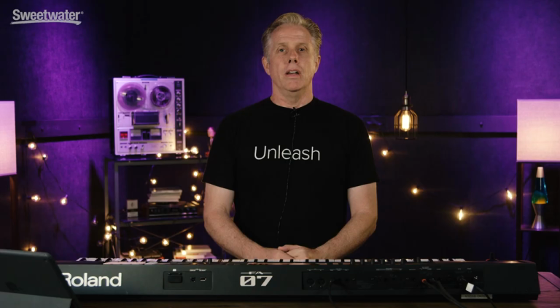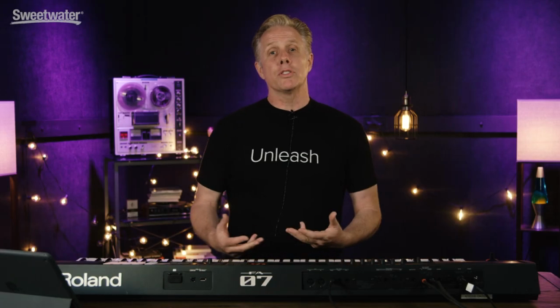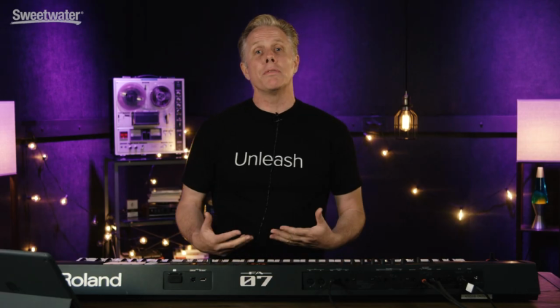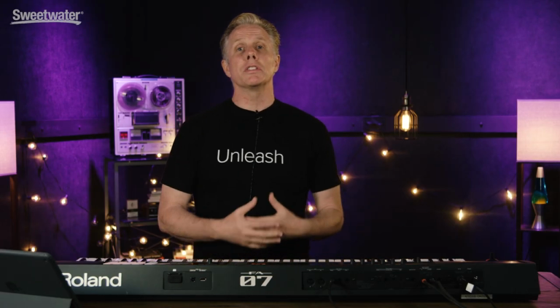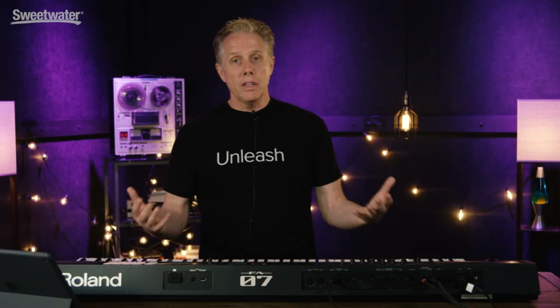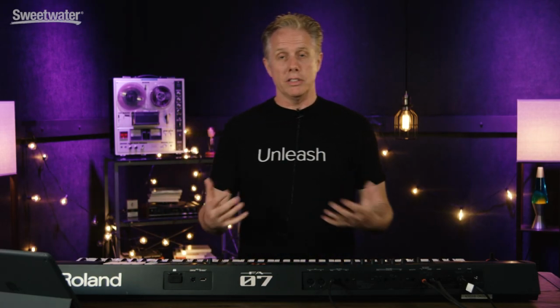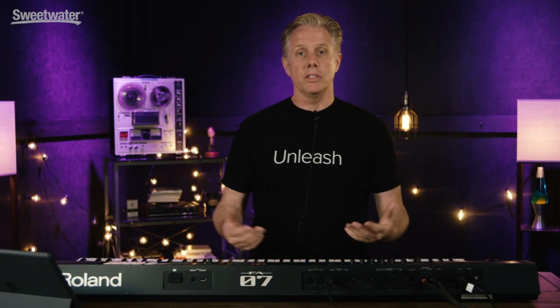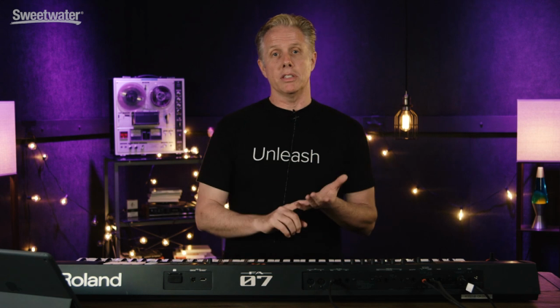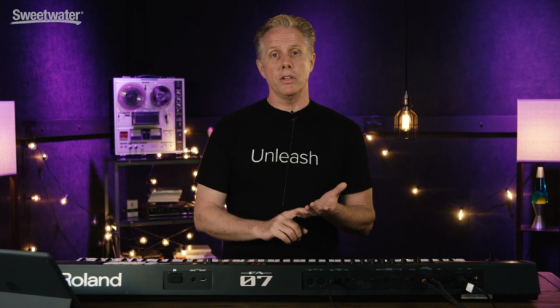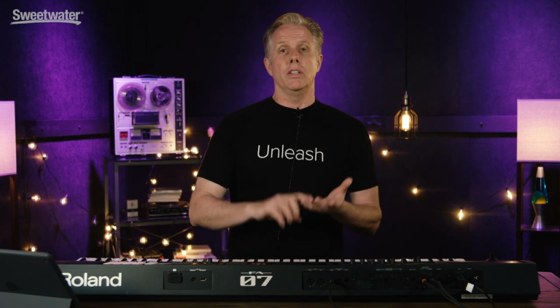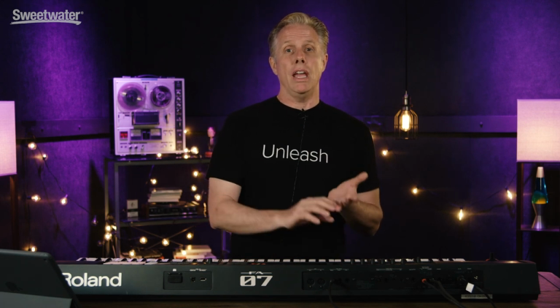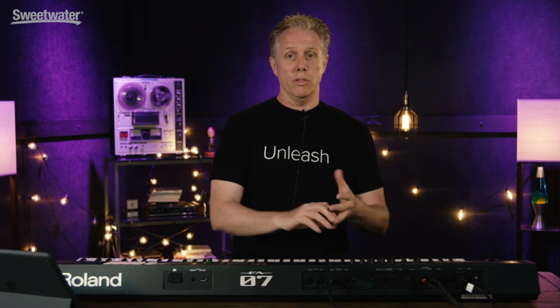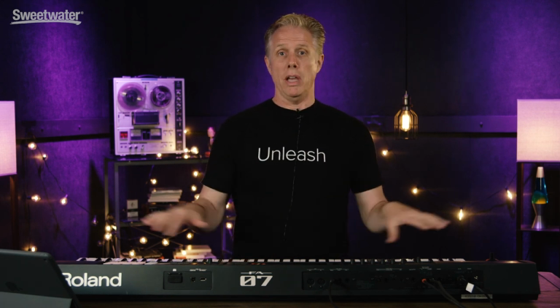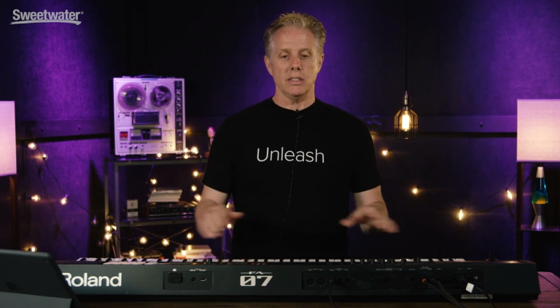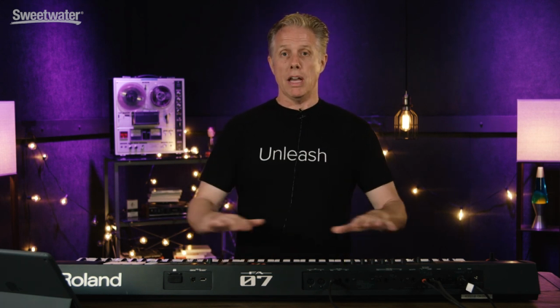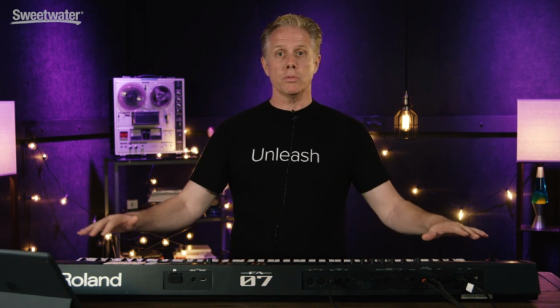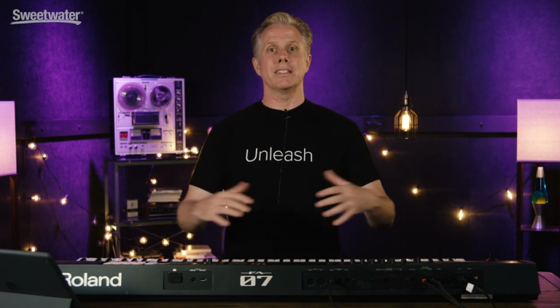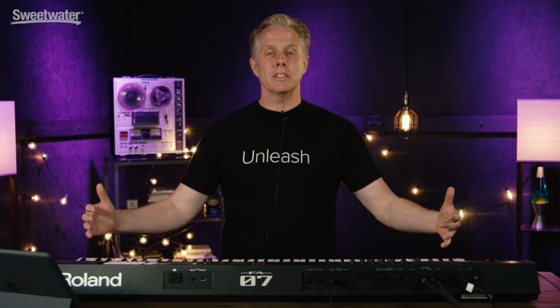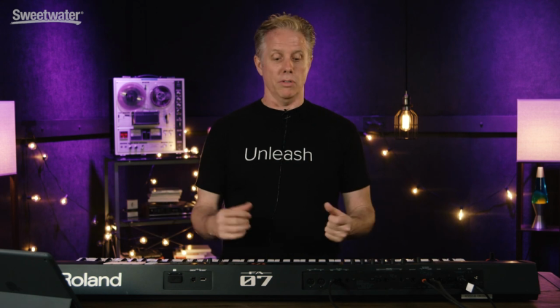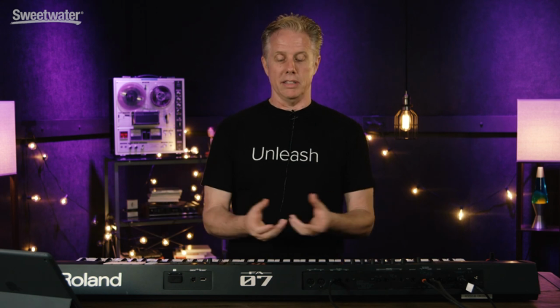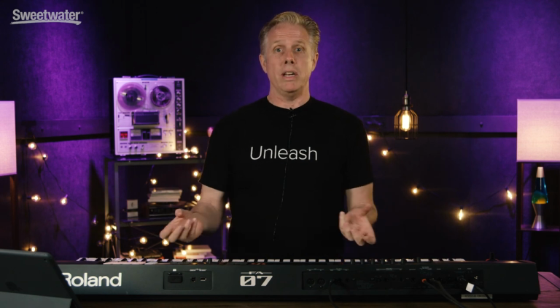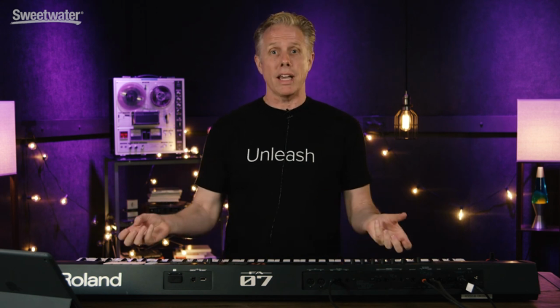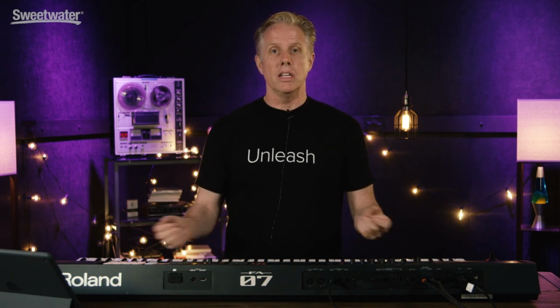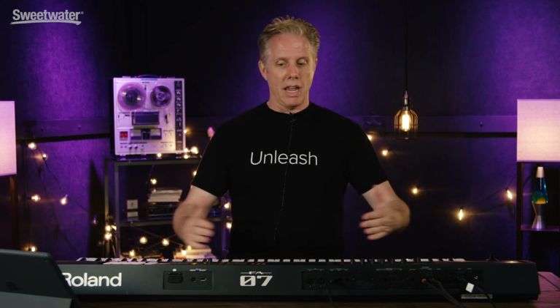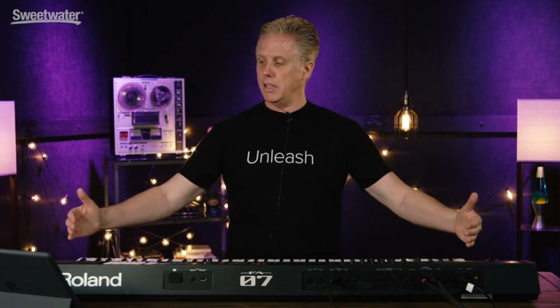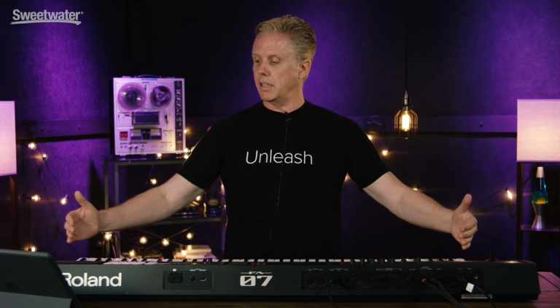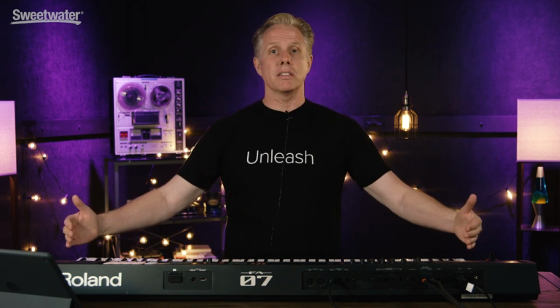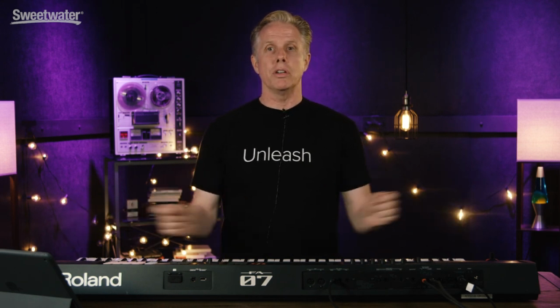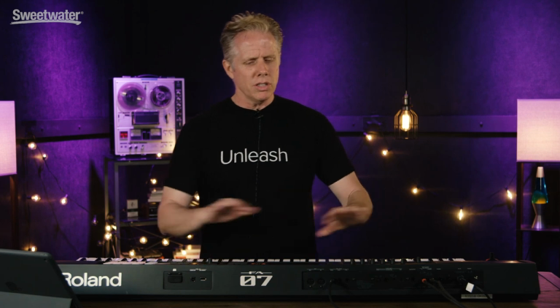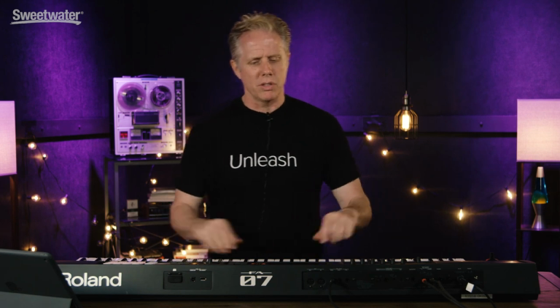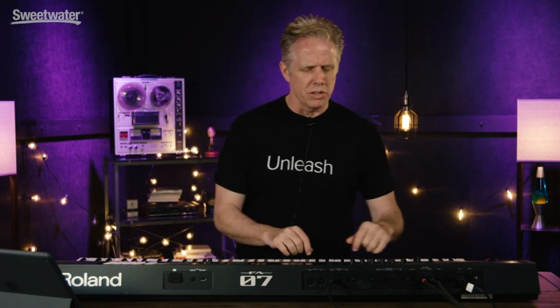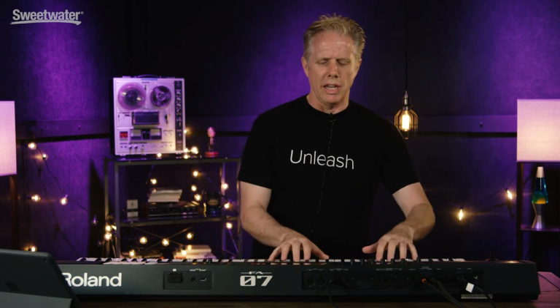Now there are three different versions of the FA series. You have the 61-note, you have the 88-note which is the weighted action, but now with this one it's 76. So it has the weighted synth action, but it expands the keyboard so you can really stretch out, which is really nice.